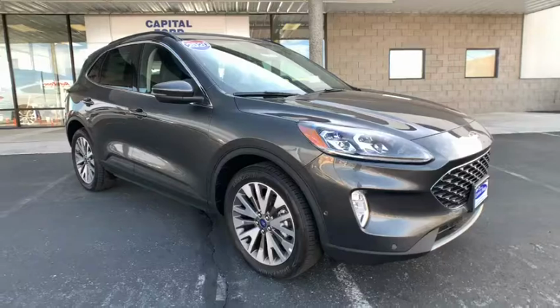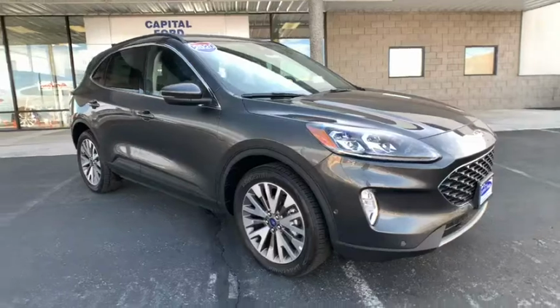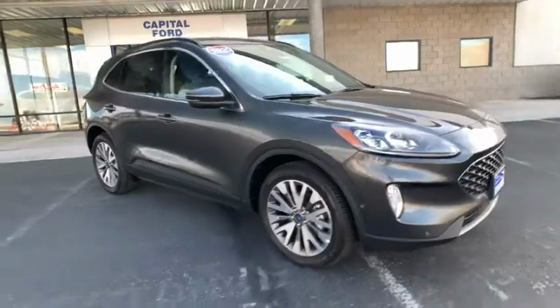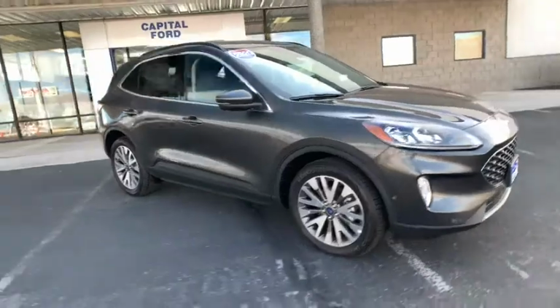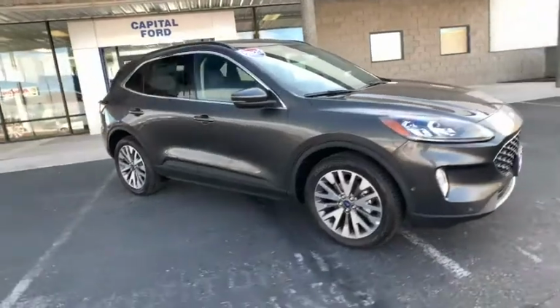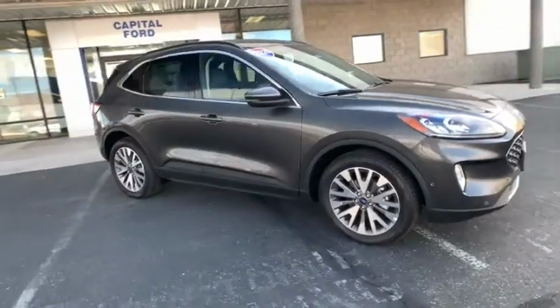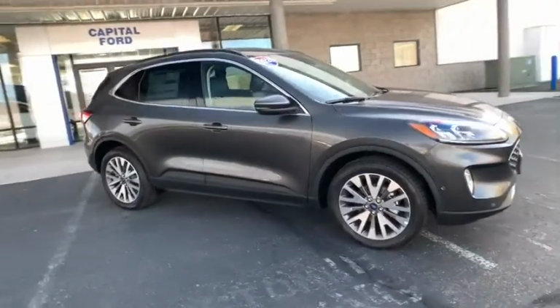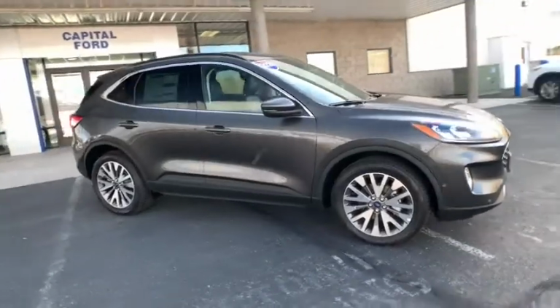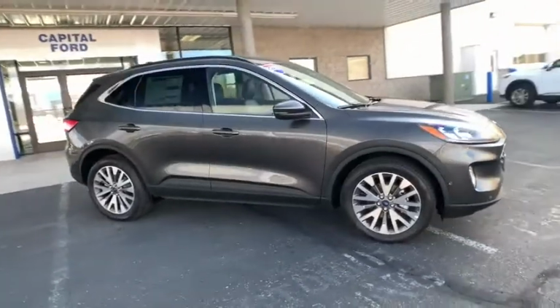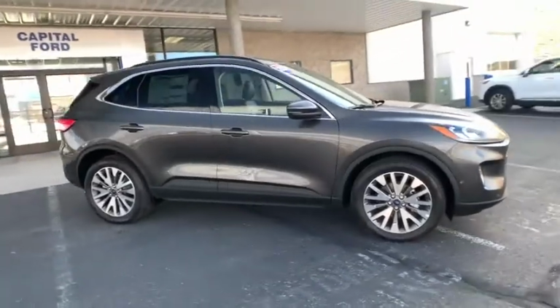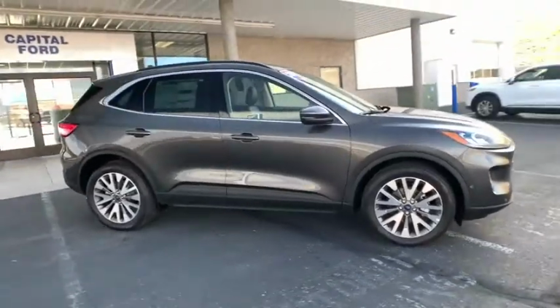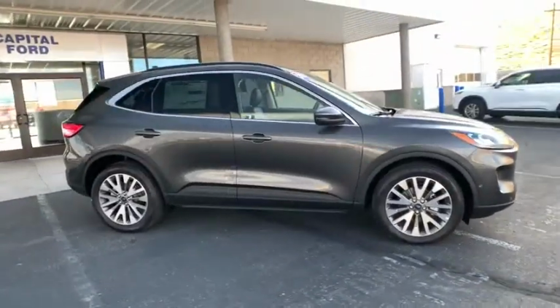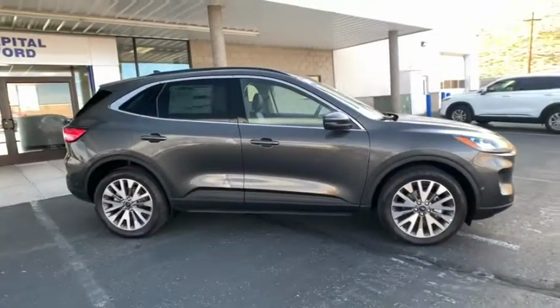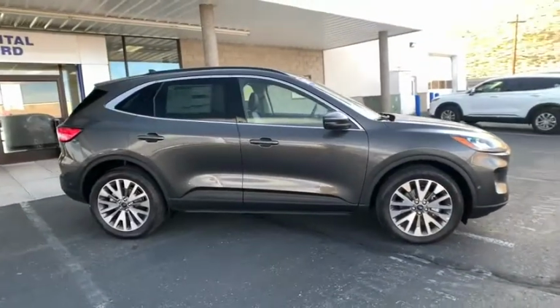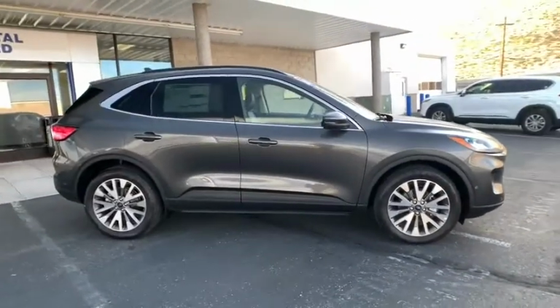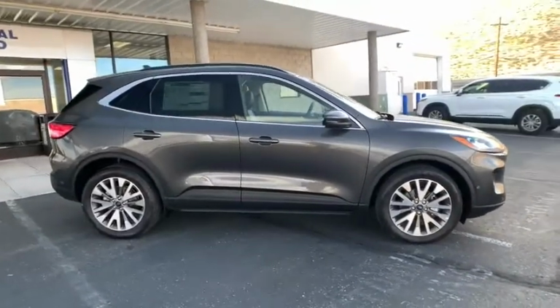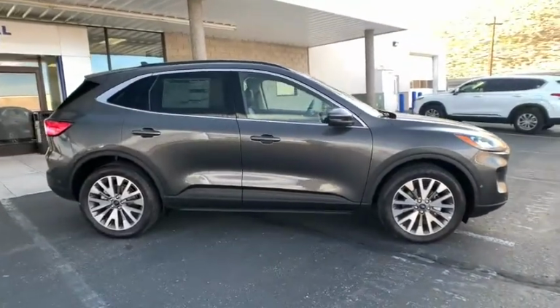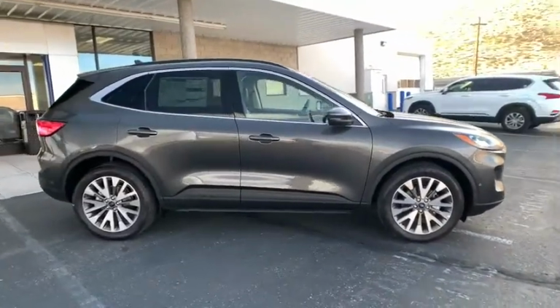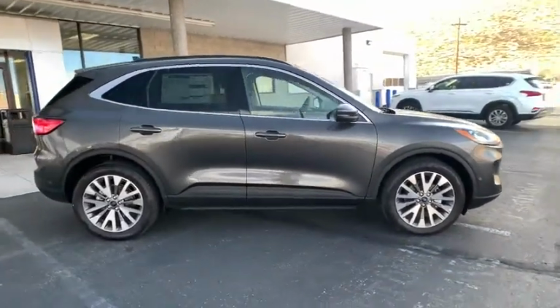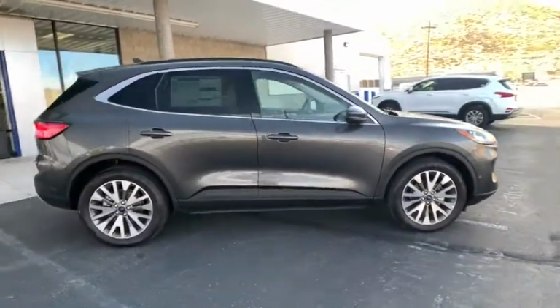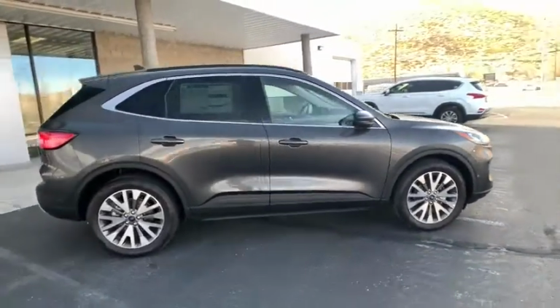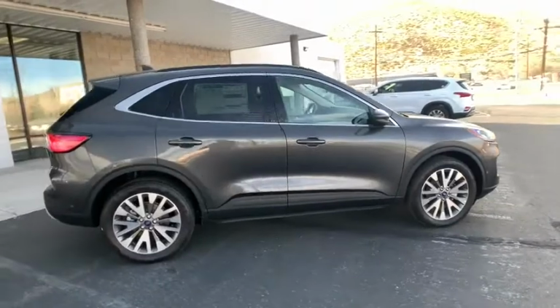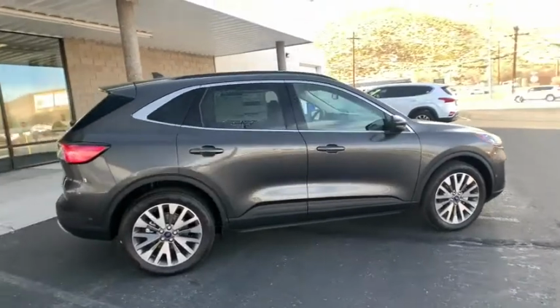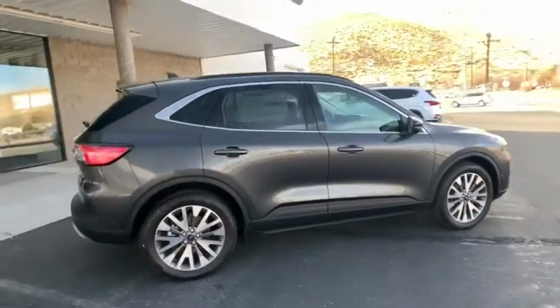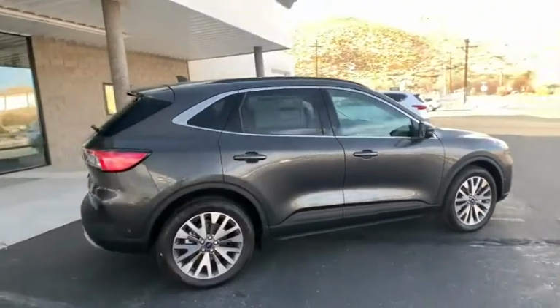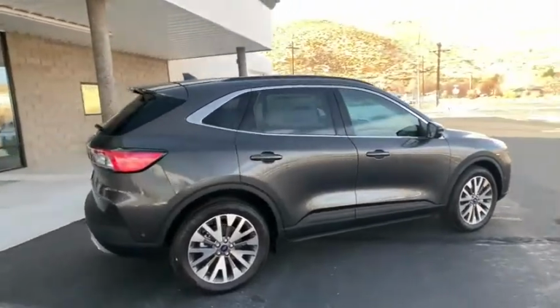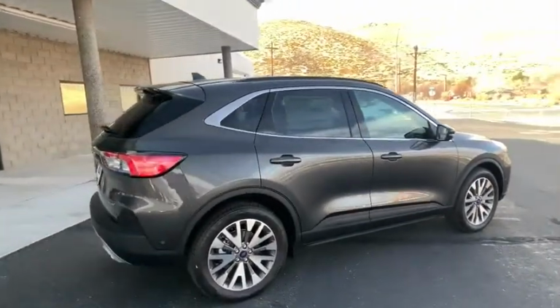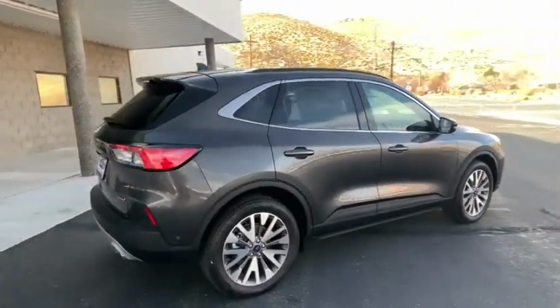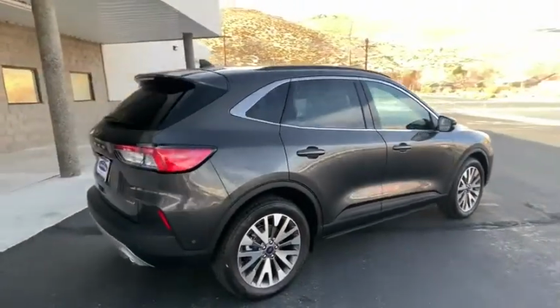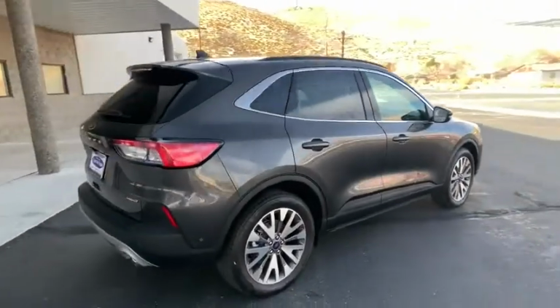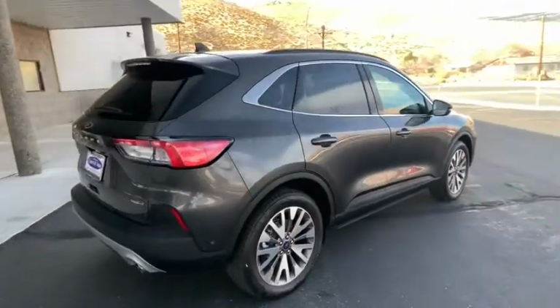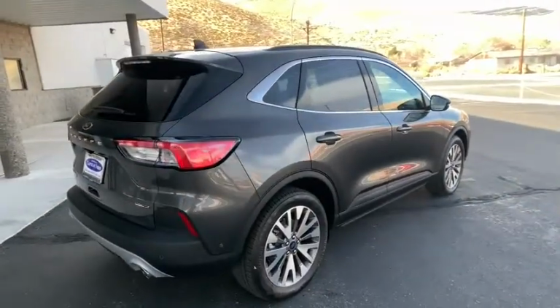Make a great choice today with the 2020 Ford Escape. Gas engines flex, tow, zip and go with Ford Escape.